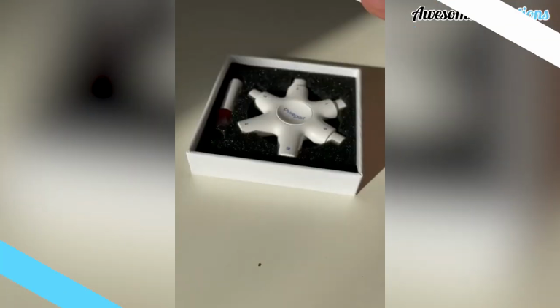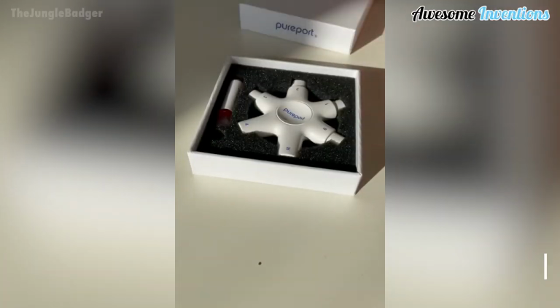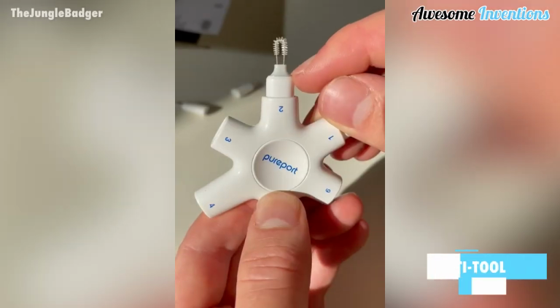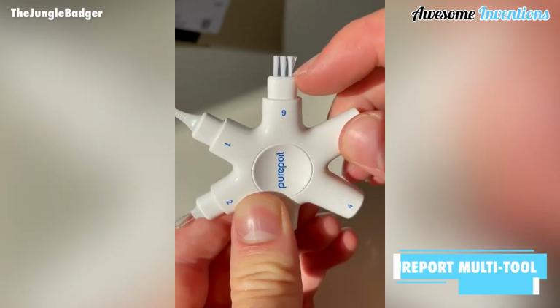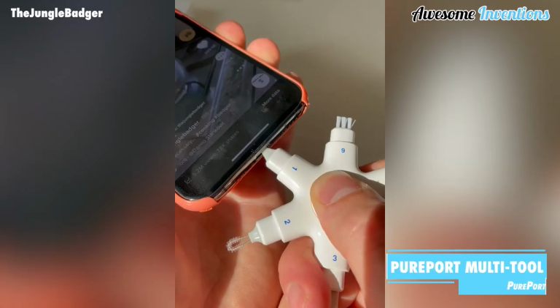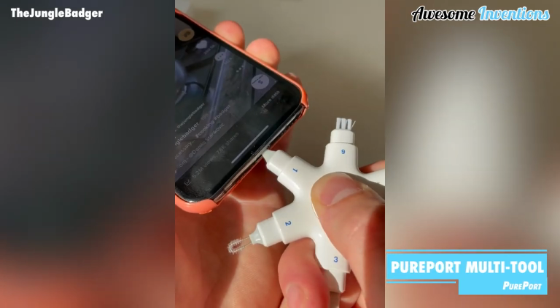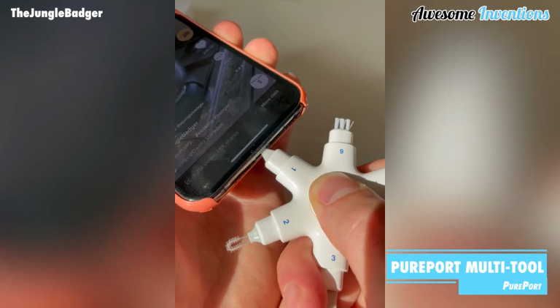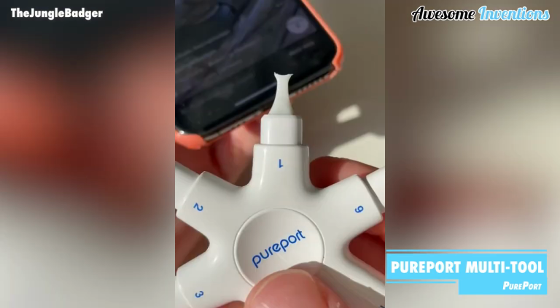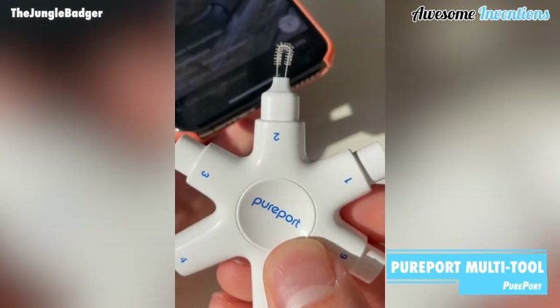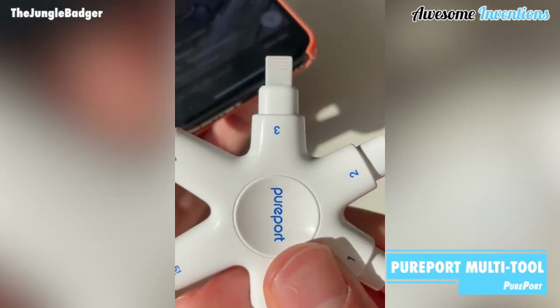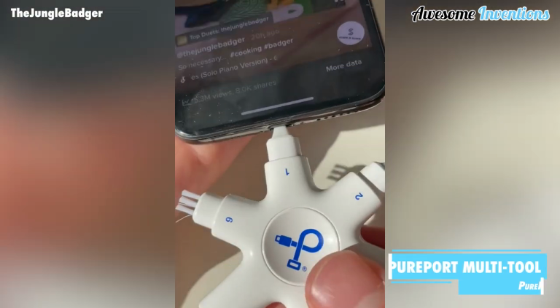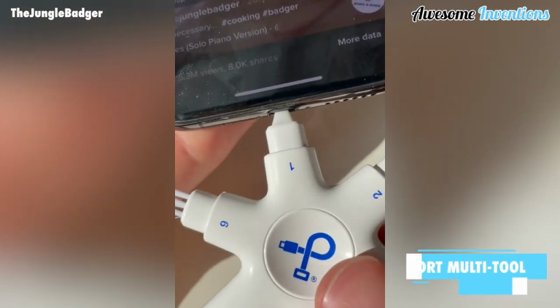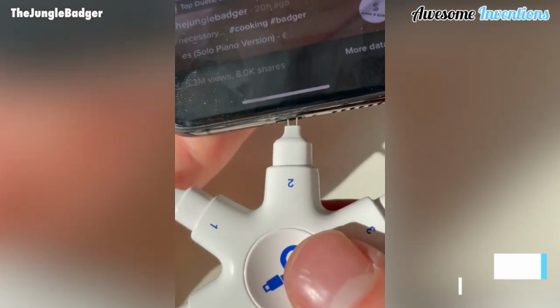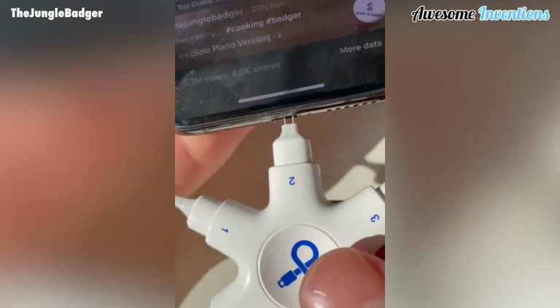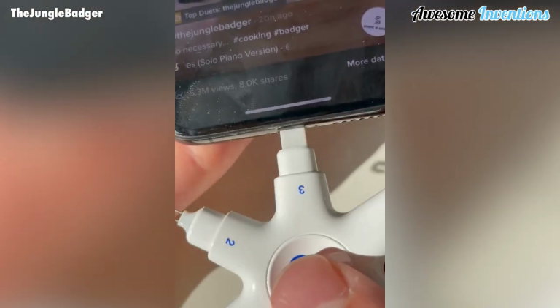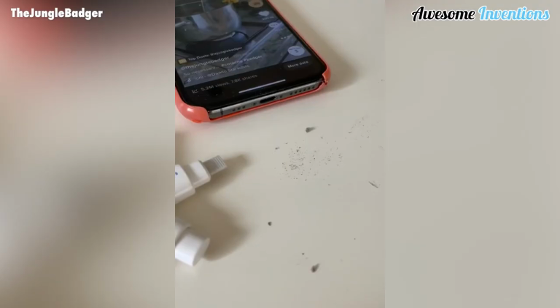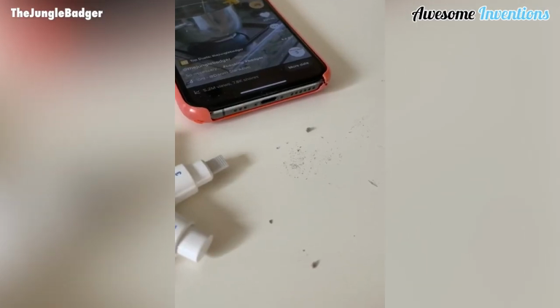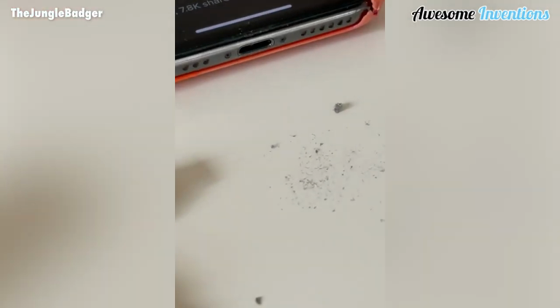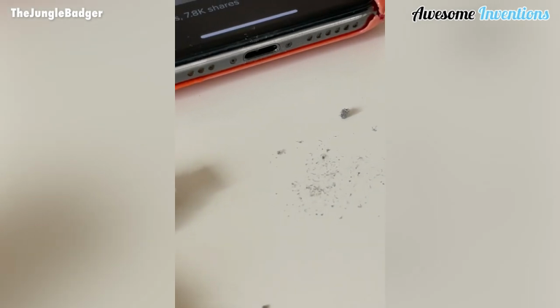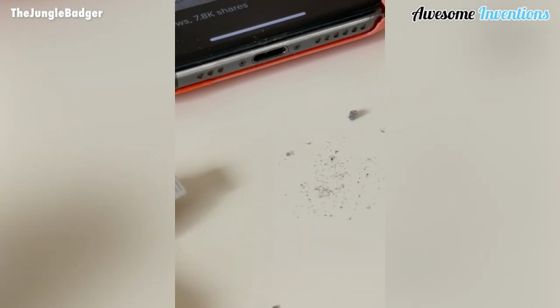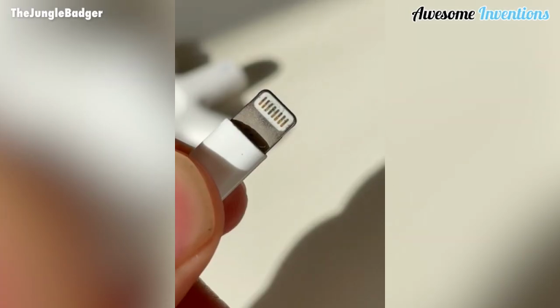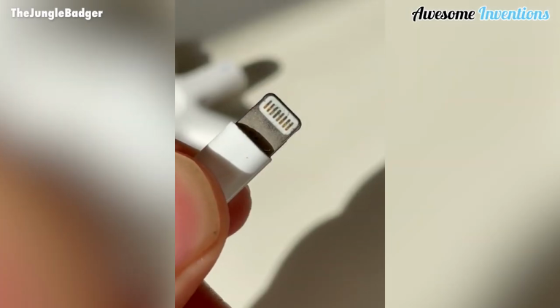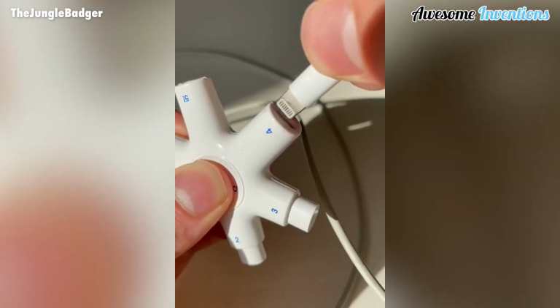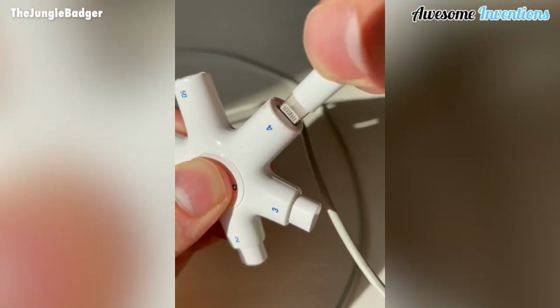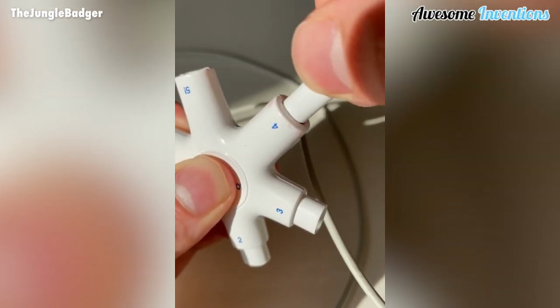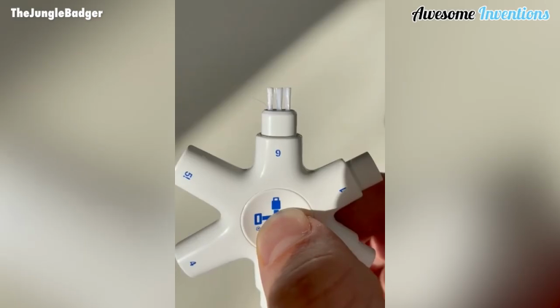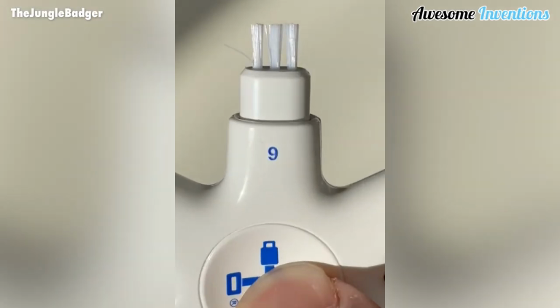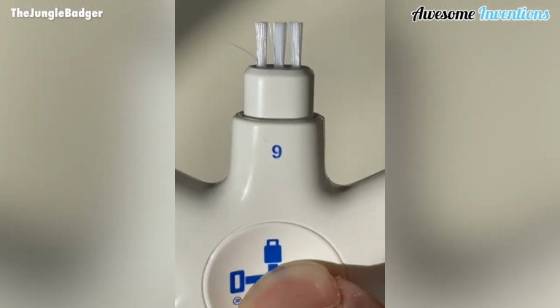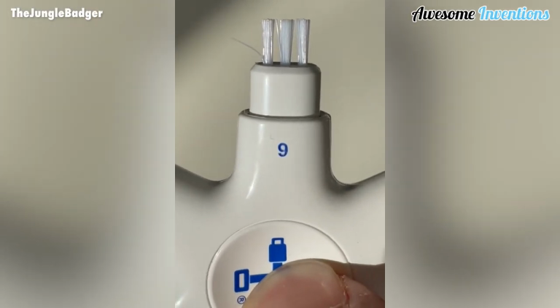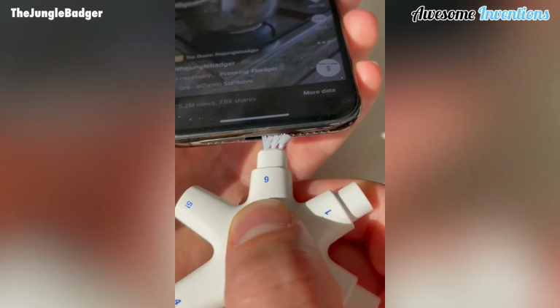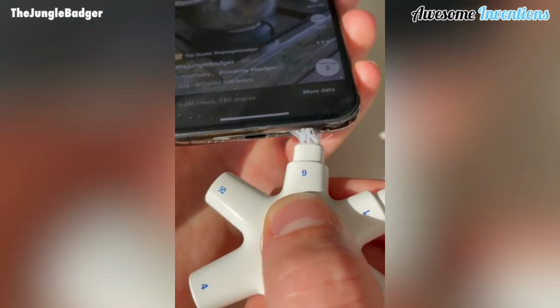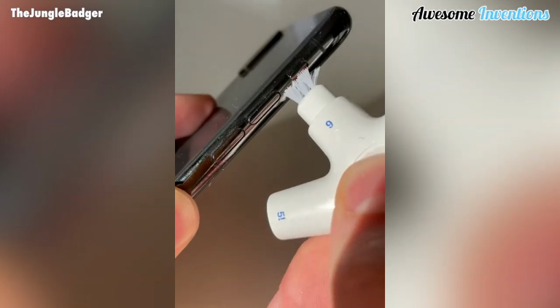The Pure-Port Multi-Tool is a cleaning and maintenance kit for your iPhone or iPad charging ports. Using its range of cleaning tools, it can remove lint, hair, fluff, dust, oil, and any other contaminant from the area. This will ensure your devices continue to work as normal.